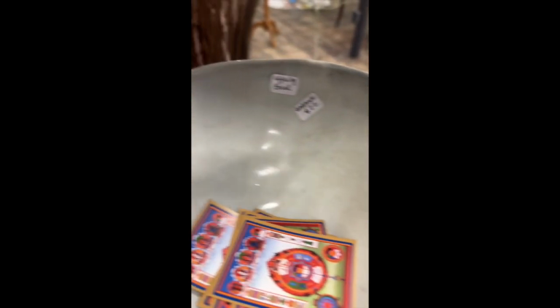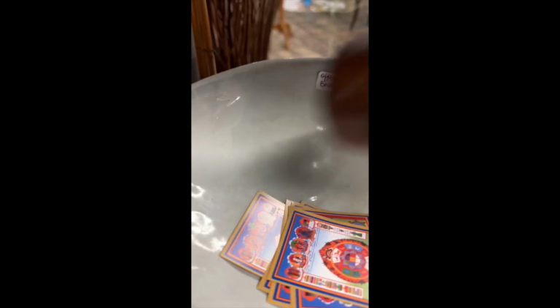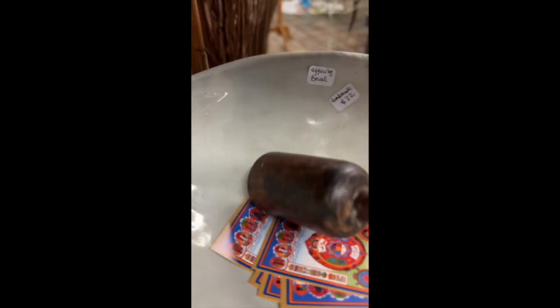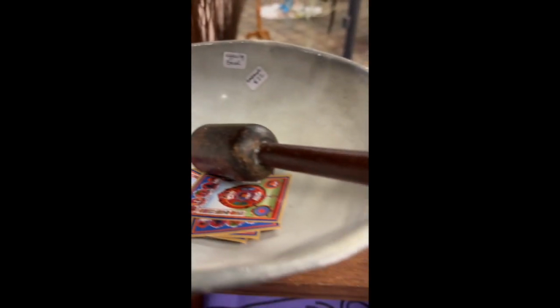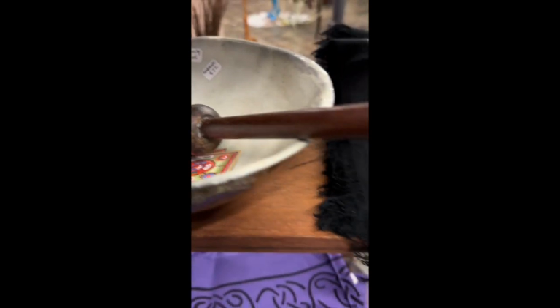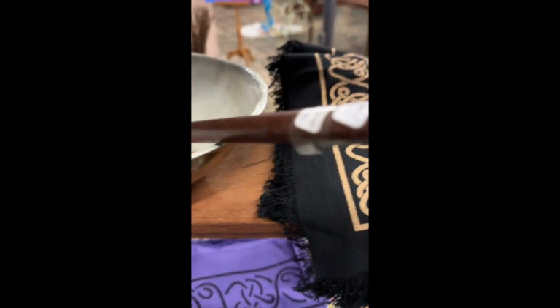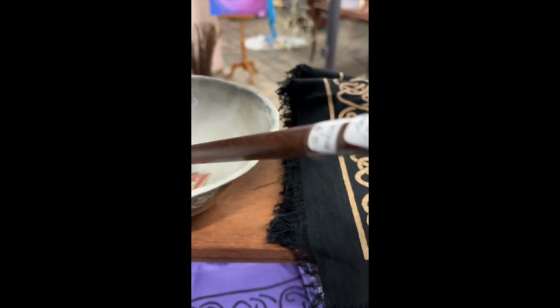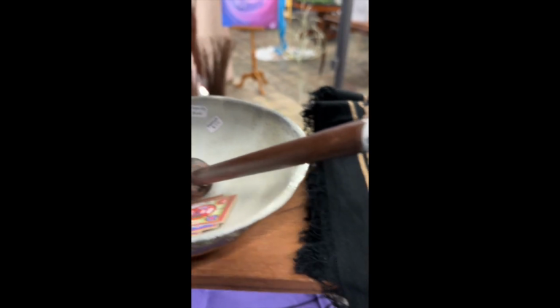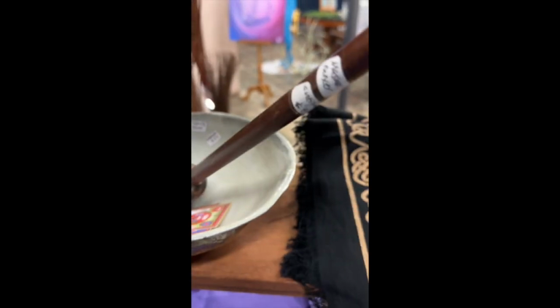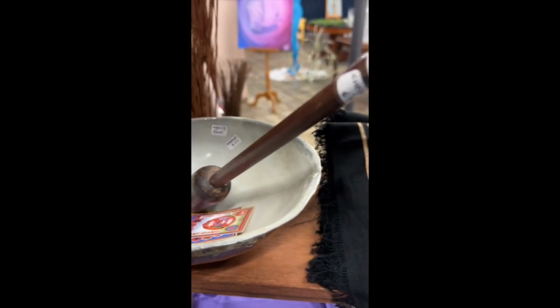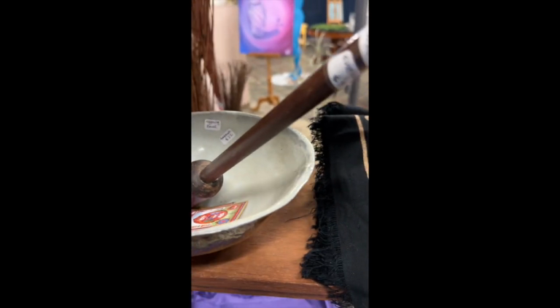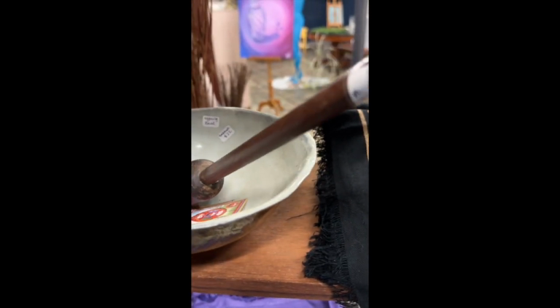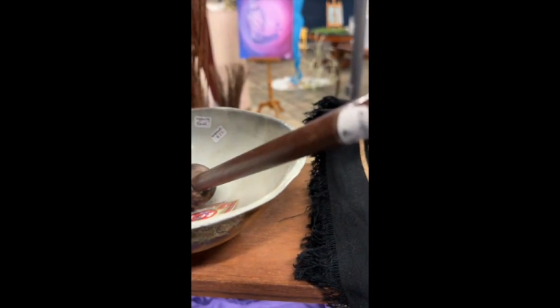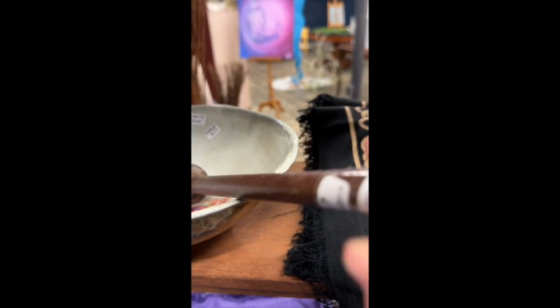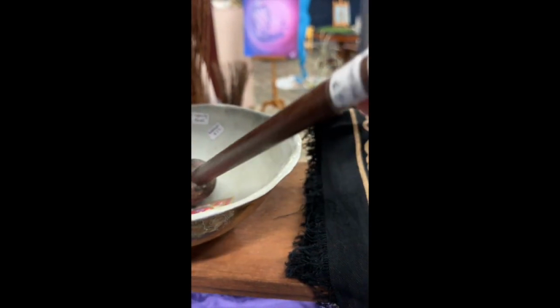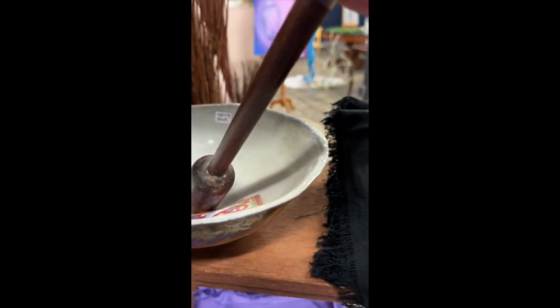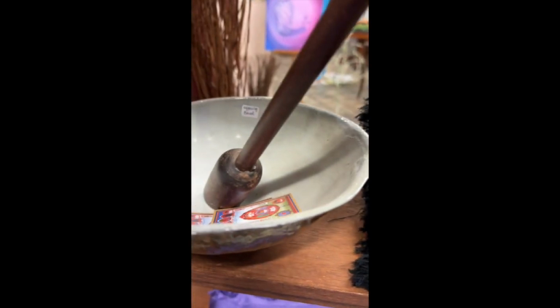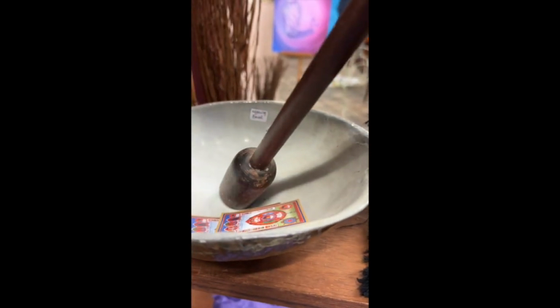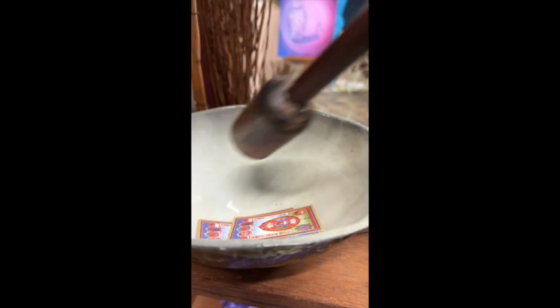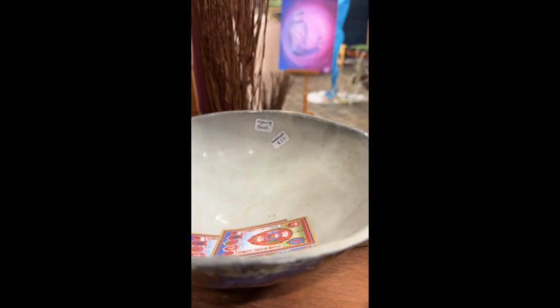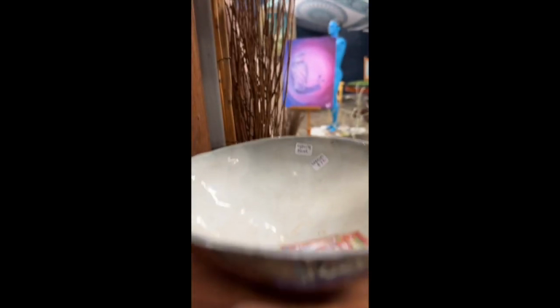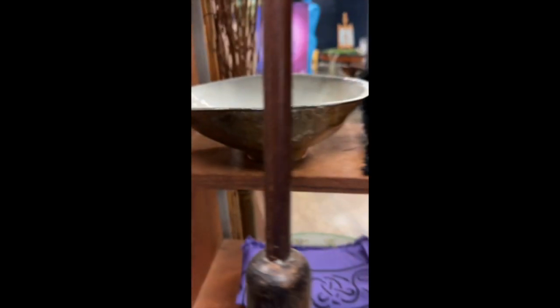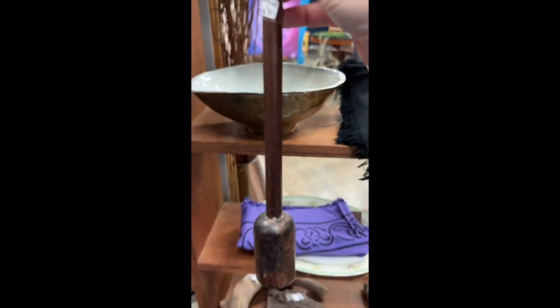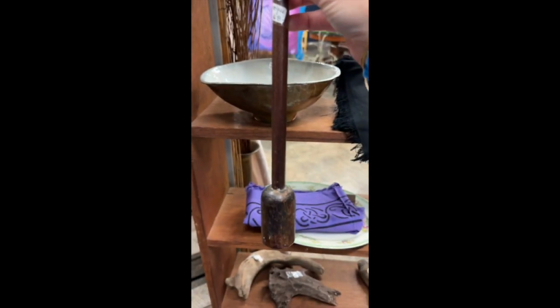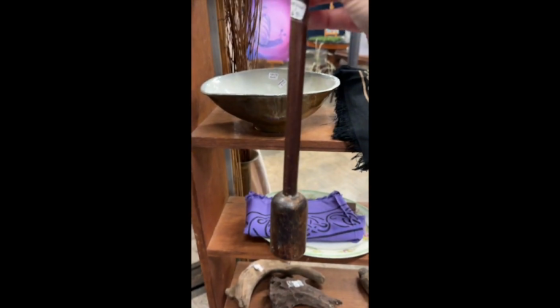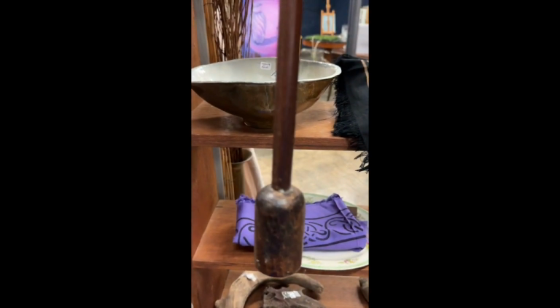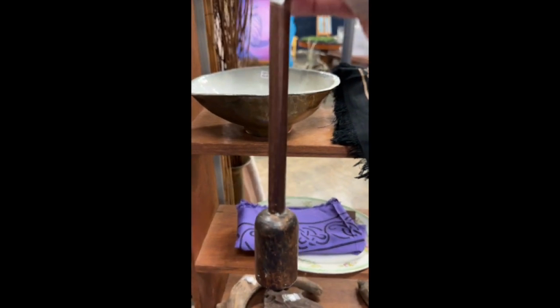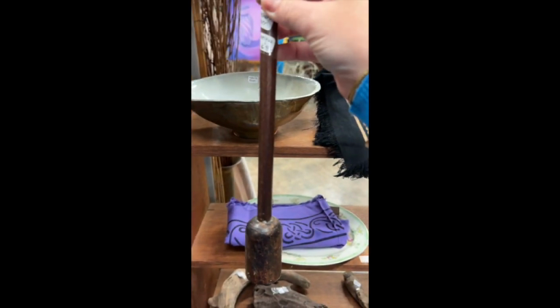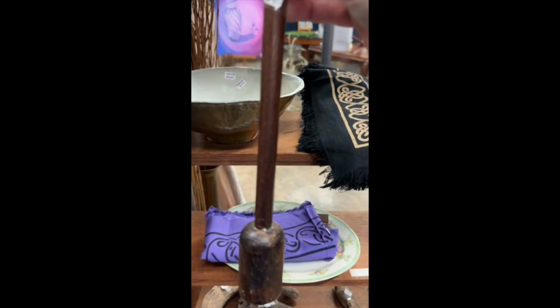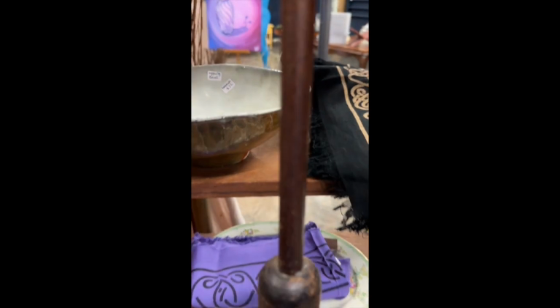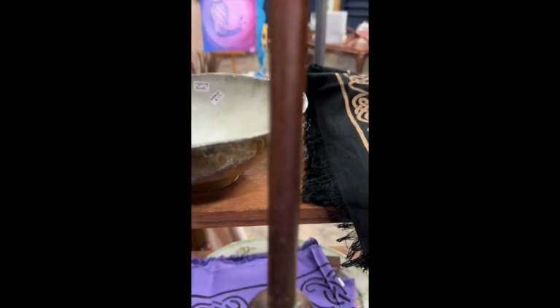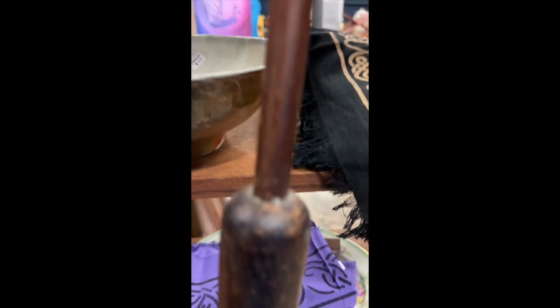This piece that was inside is a vintage macerator or masher. It is an antique piece, it is wood, and it is at least 12 inches tall. It is $8.